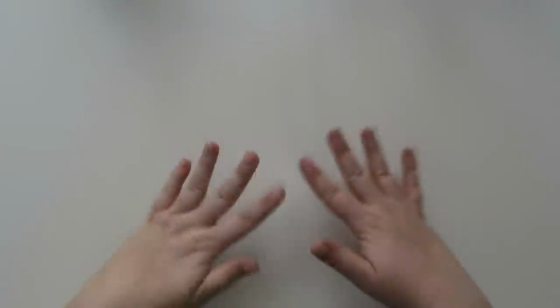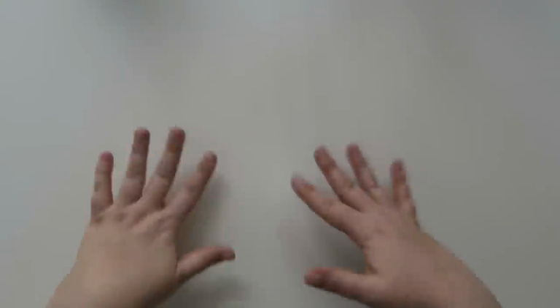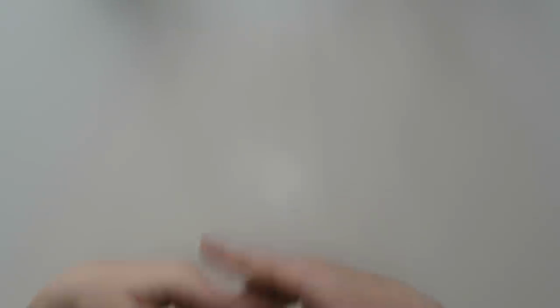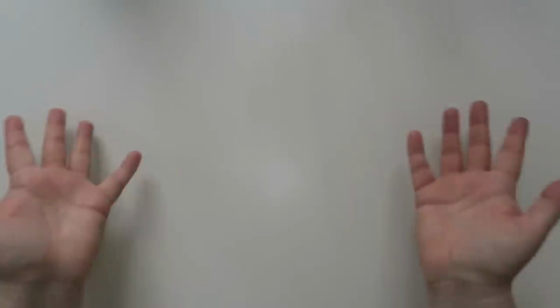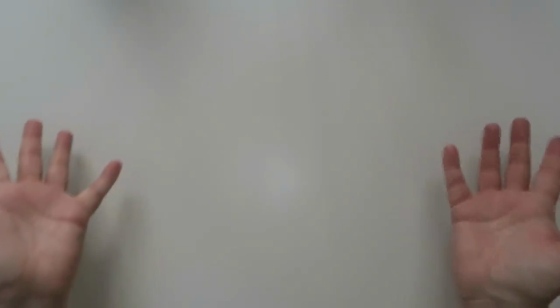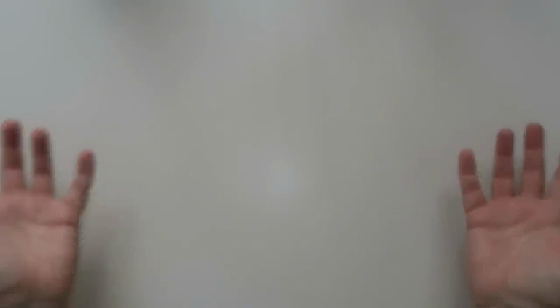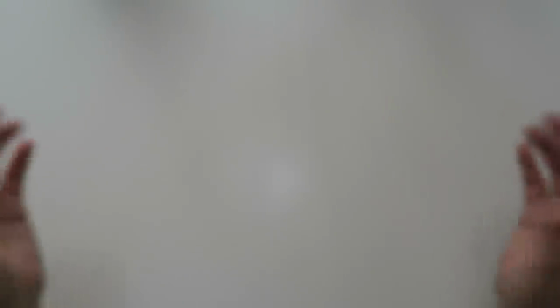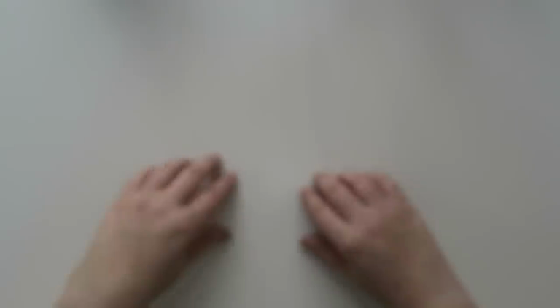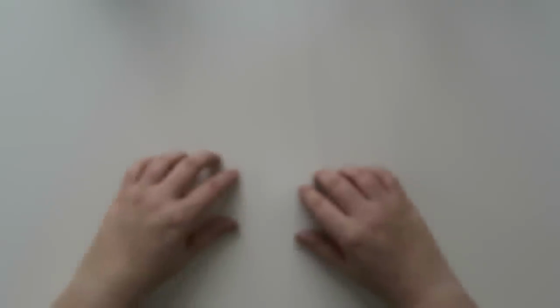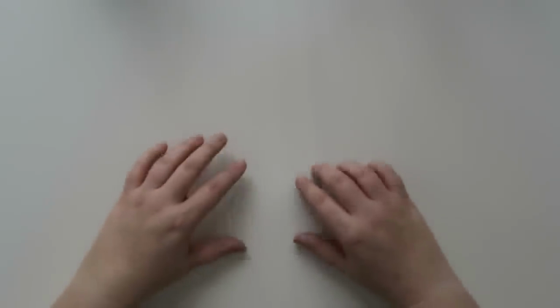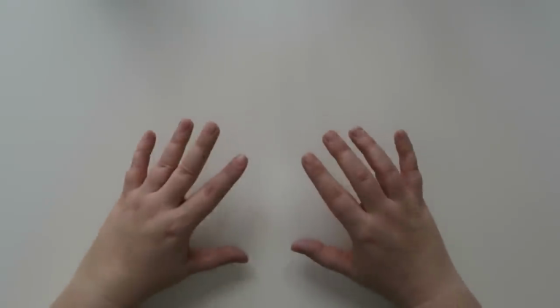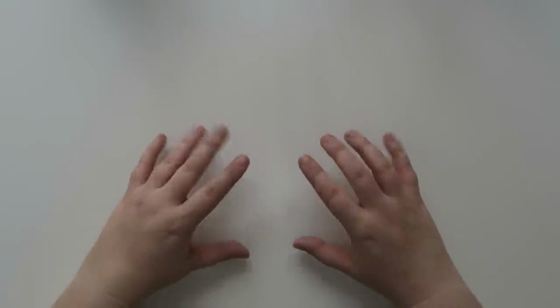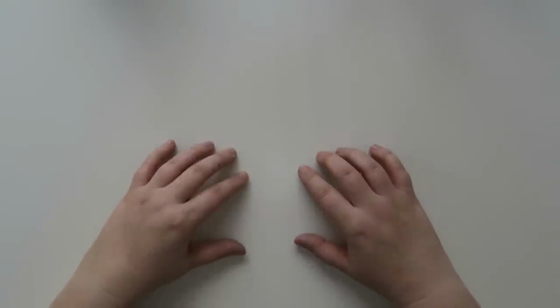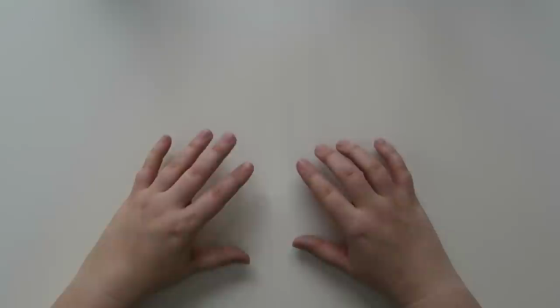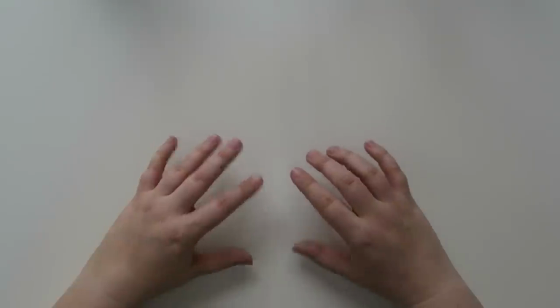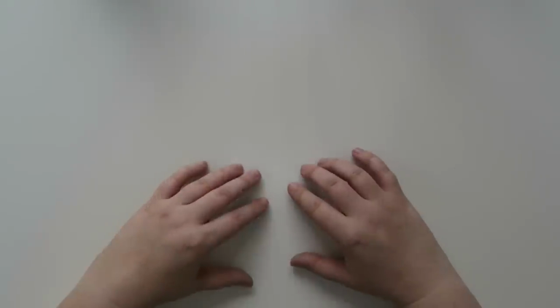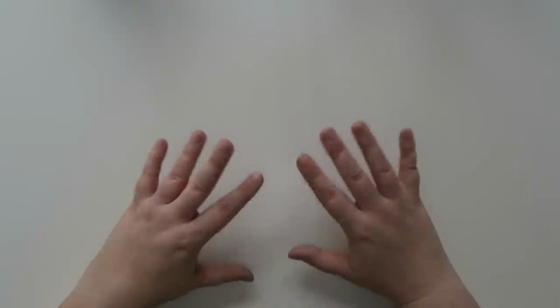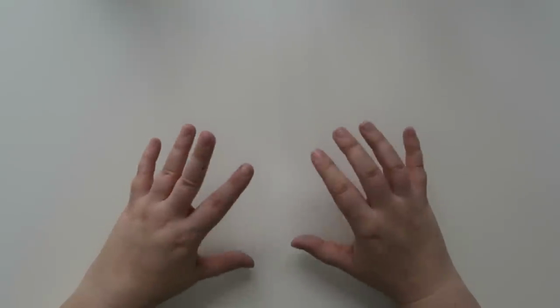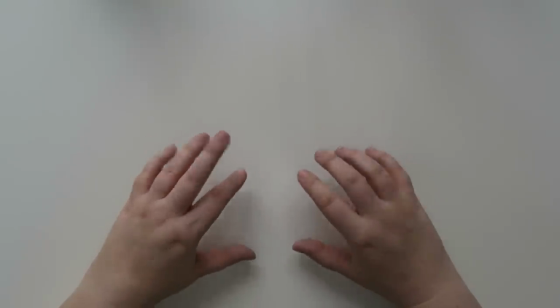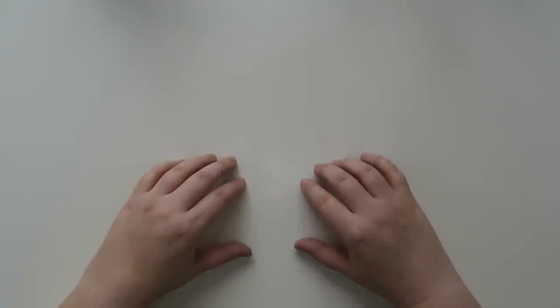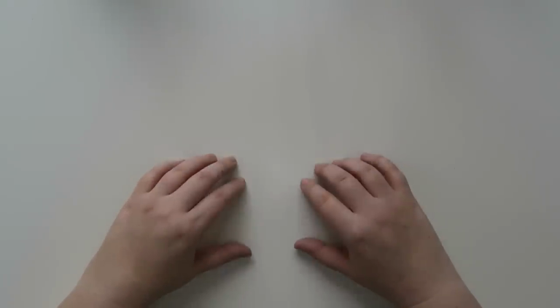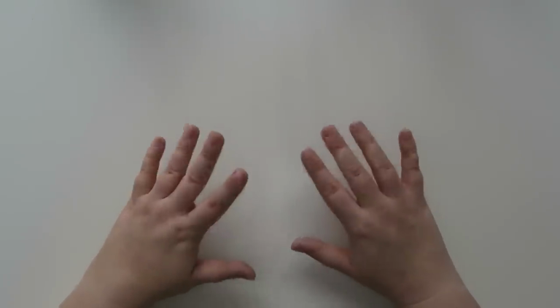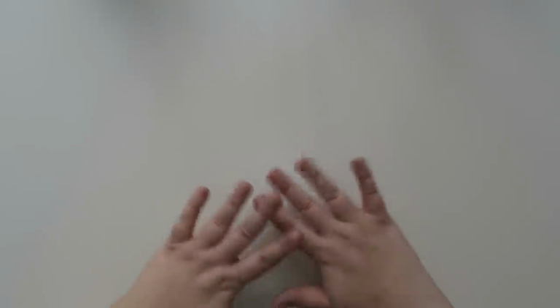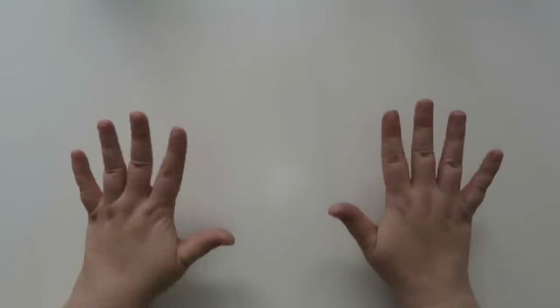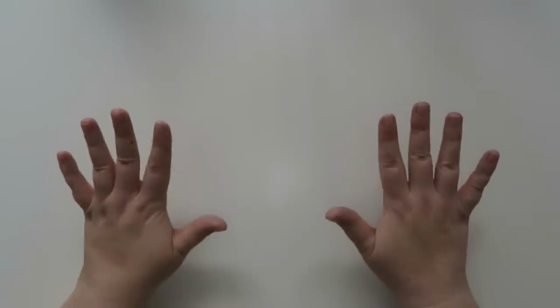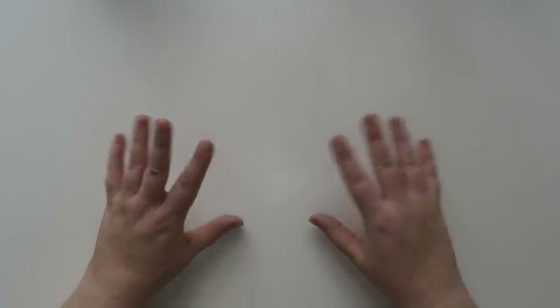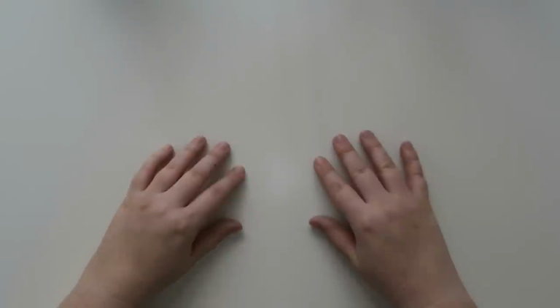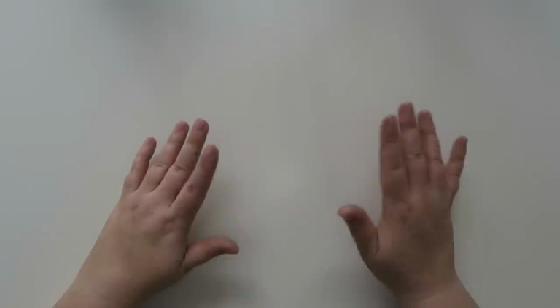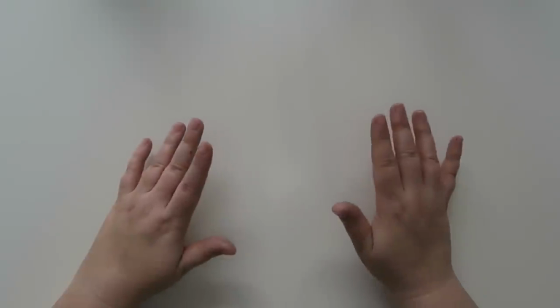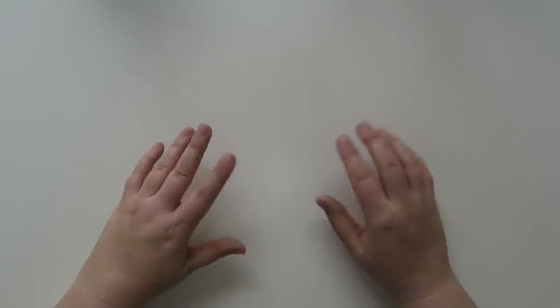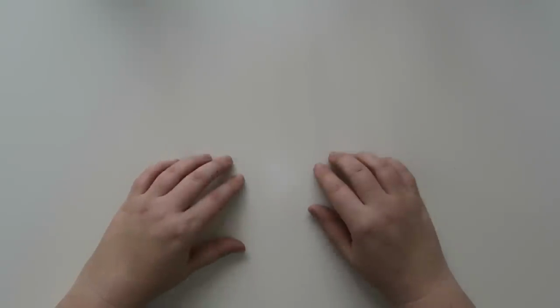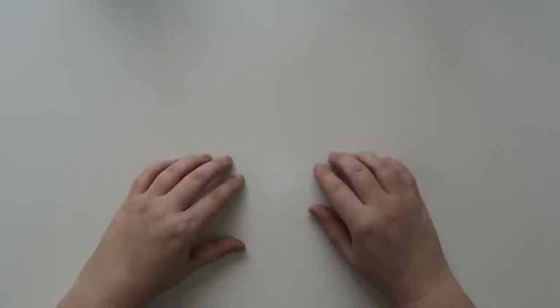Well hello my friends and welcome back to my channel. Today I wanted to share some new fun things that are in store on the Erin Condren website. First of all, thank you so much to the Erin Condren team for sending me some of these lovely items.